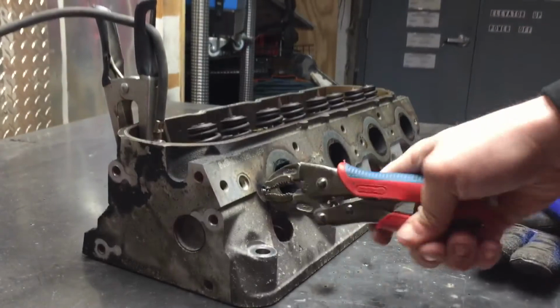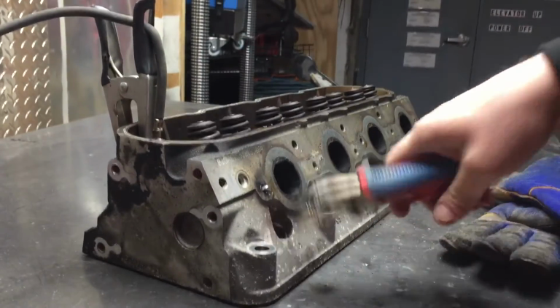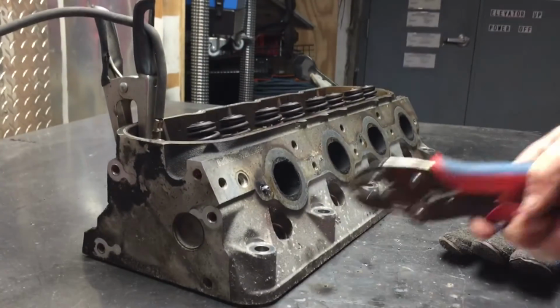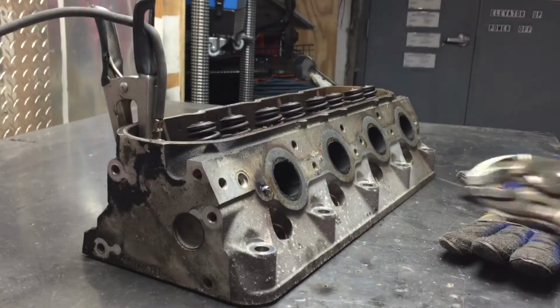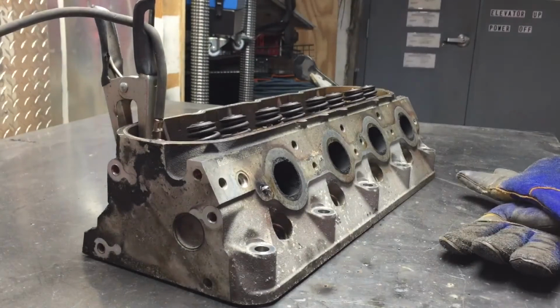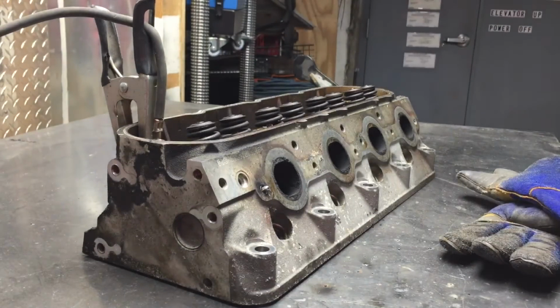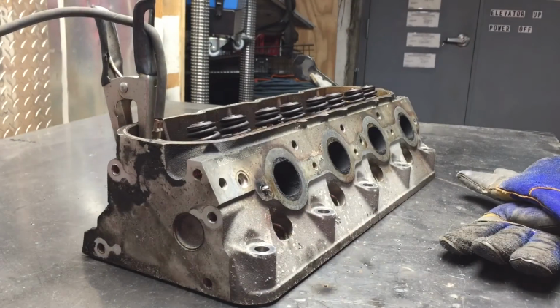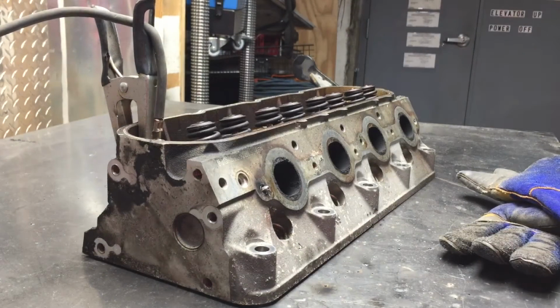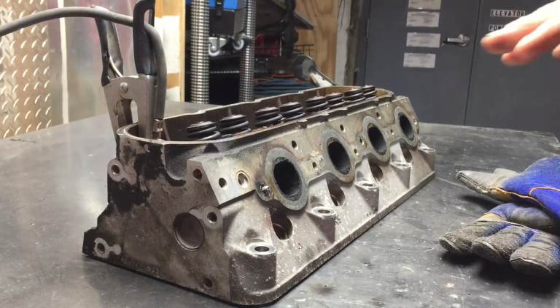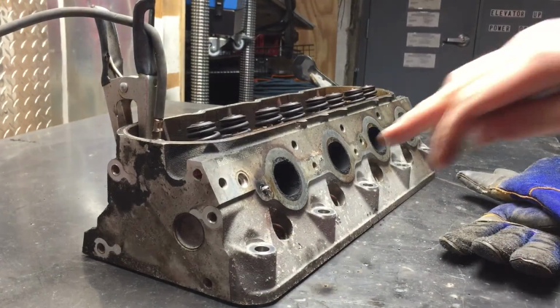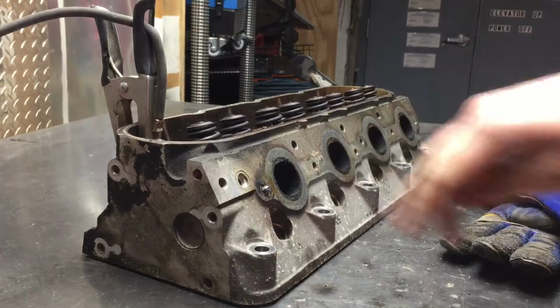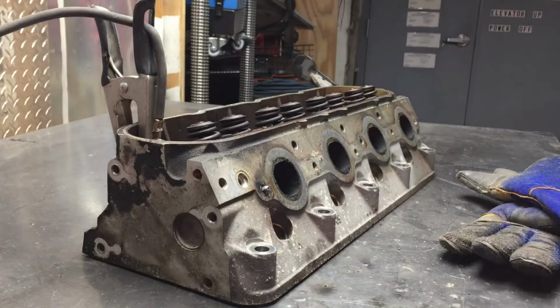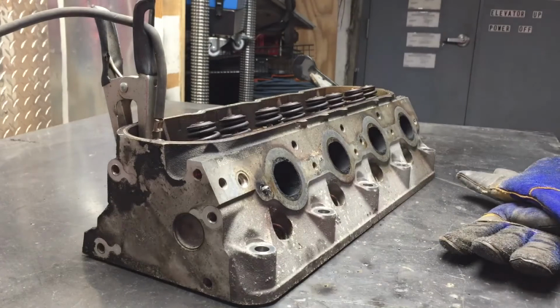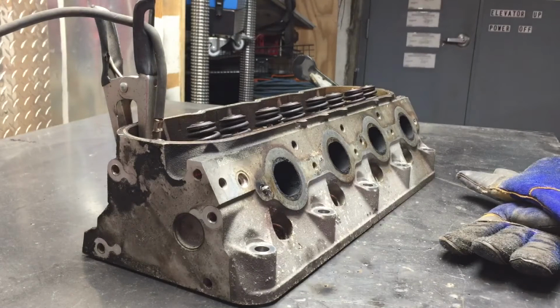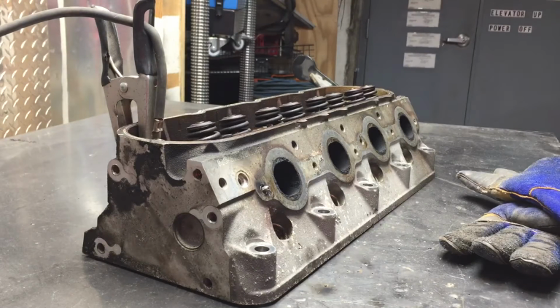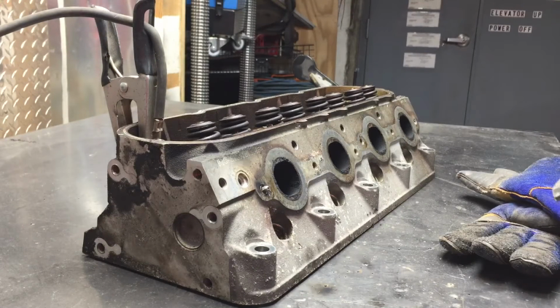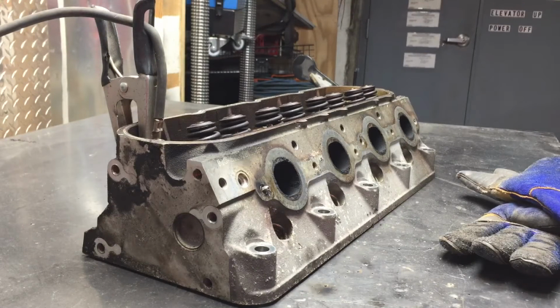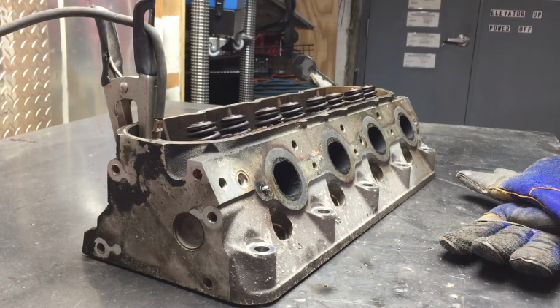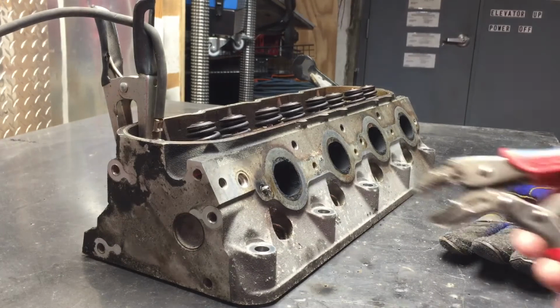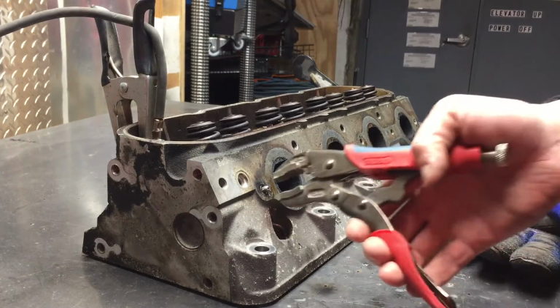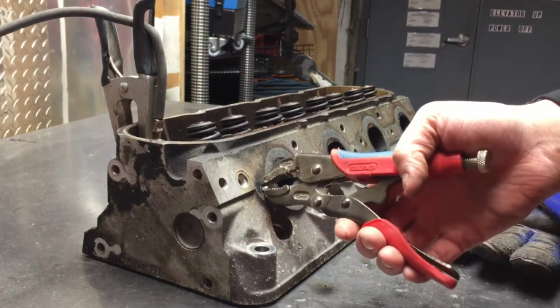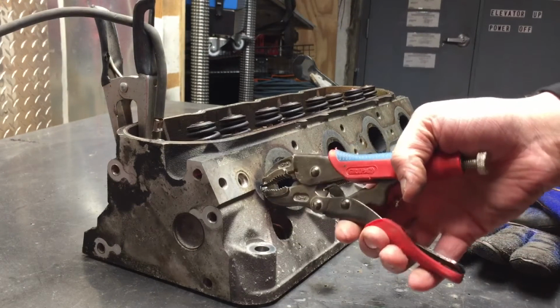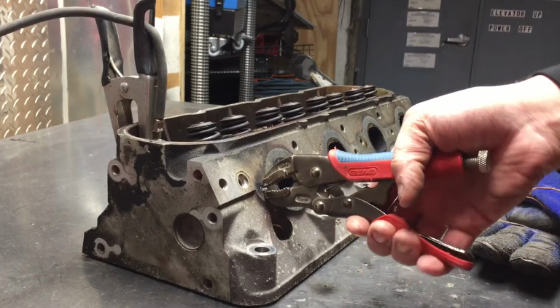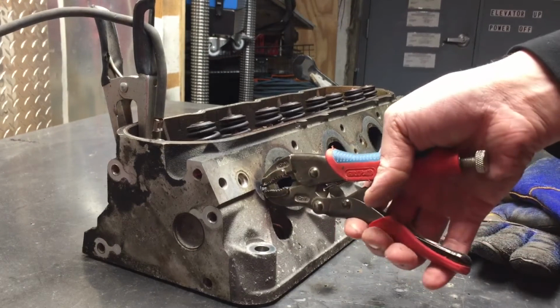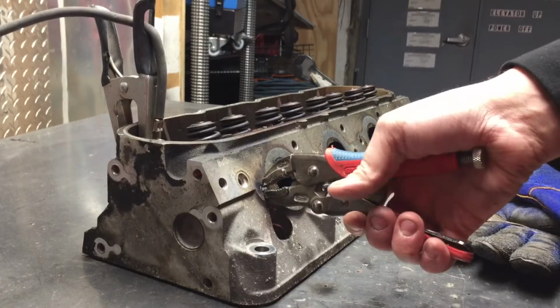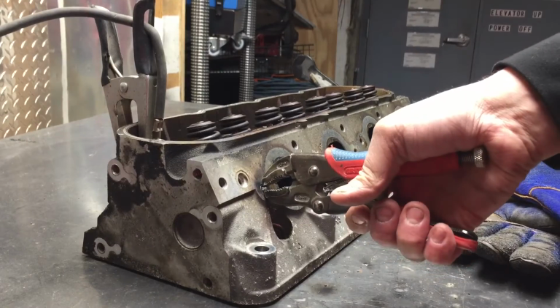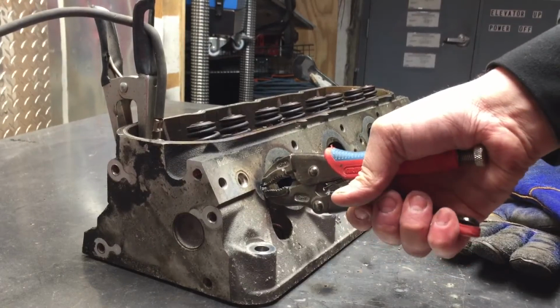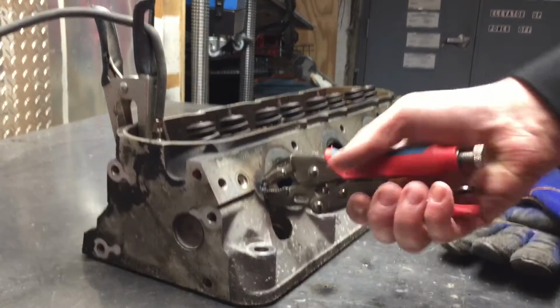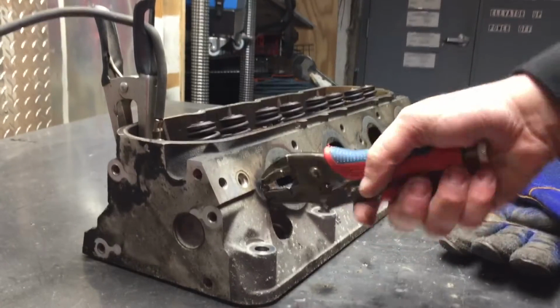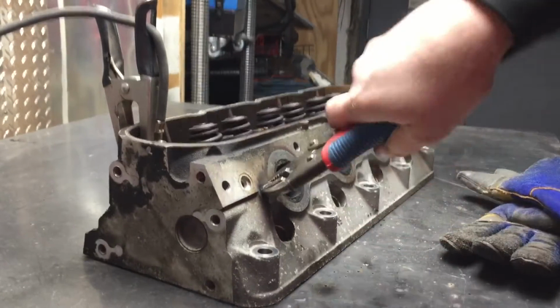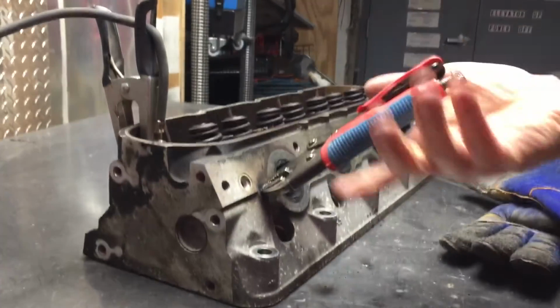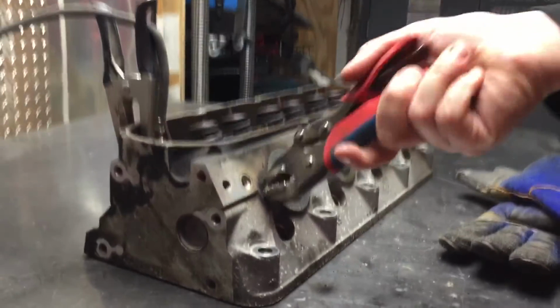One thing I didn't mention: what I did first was I took a drill and drilled into the broken stud just a little bit, which basically cleaned up the steel of the stud and gave me something good to weld to.